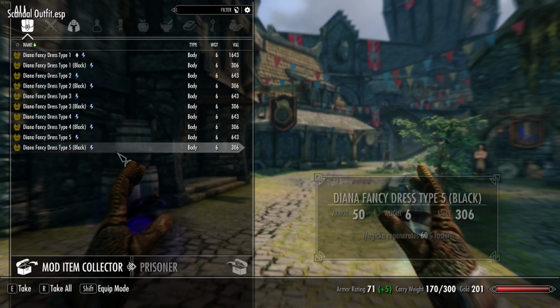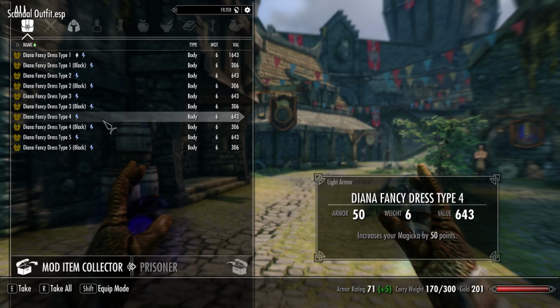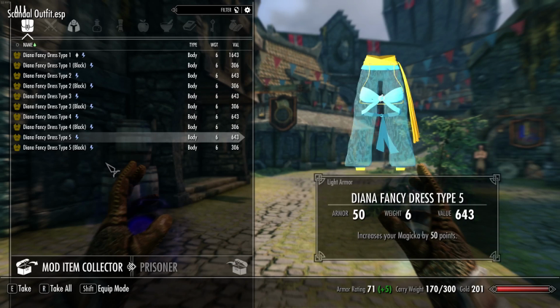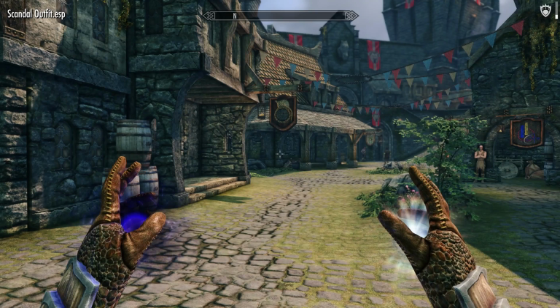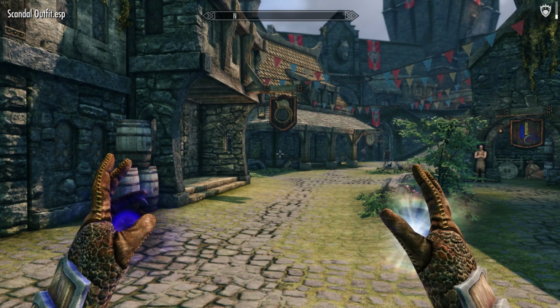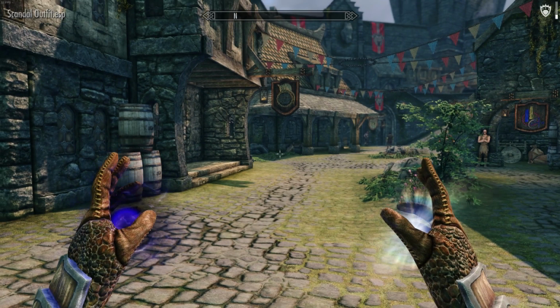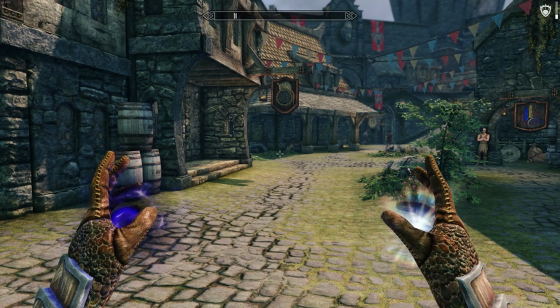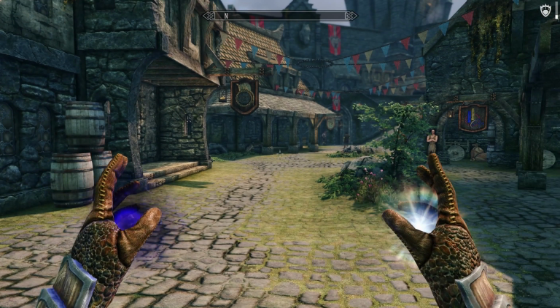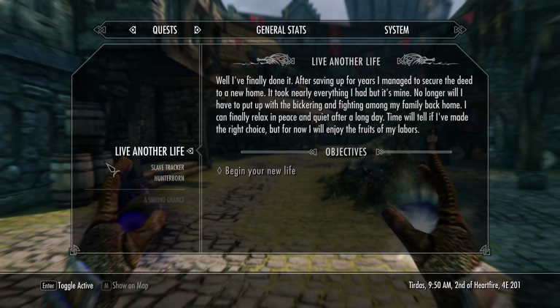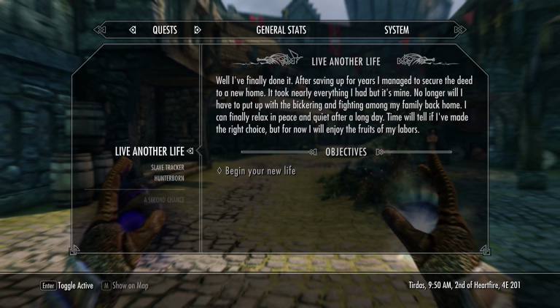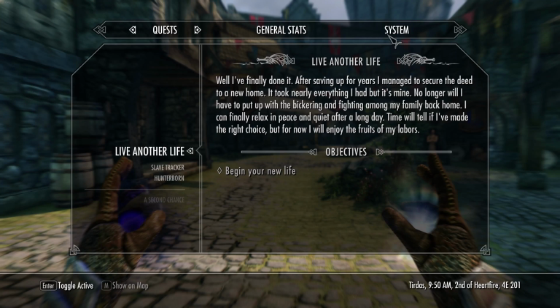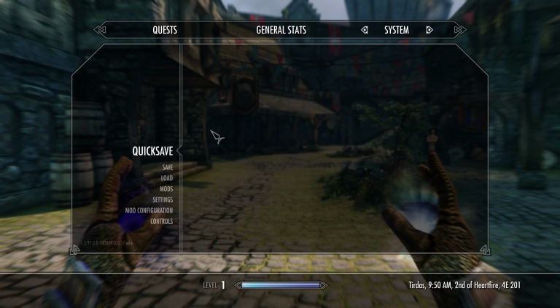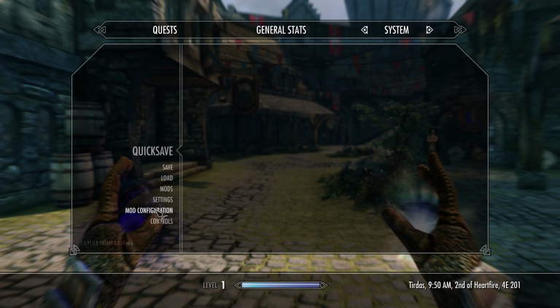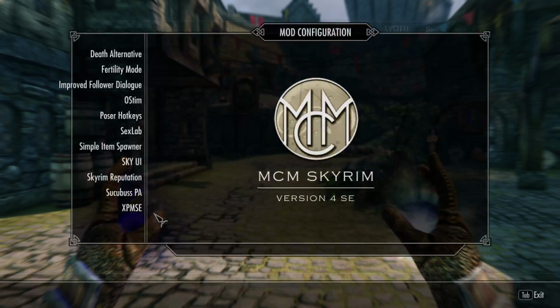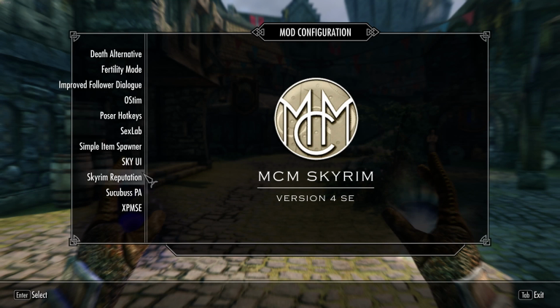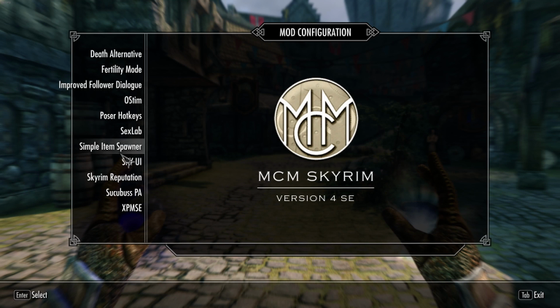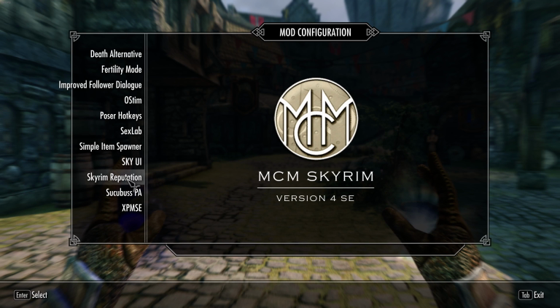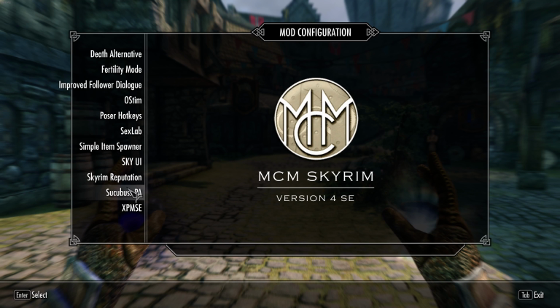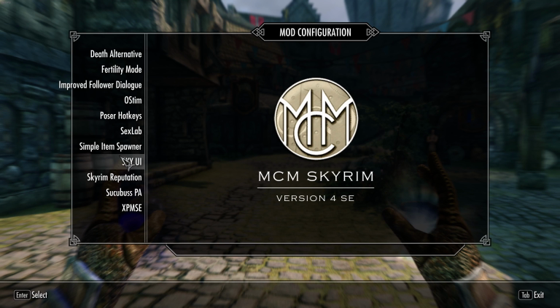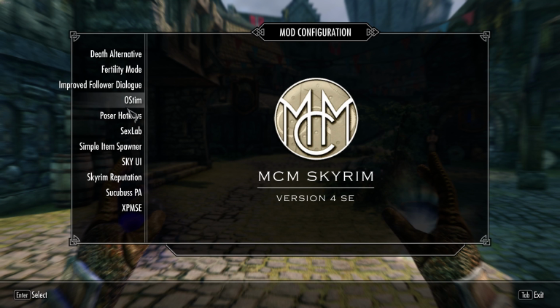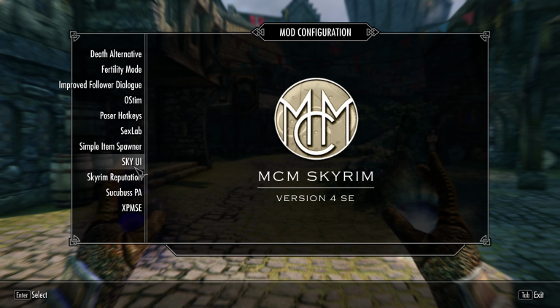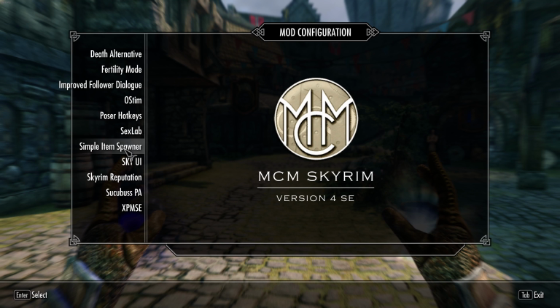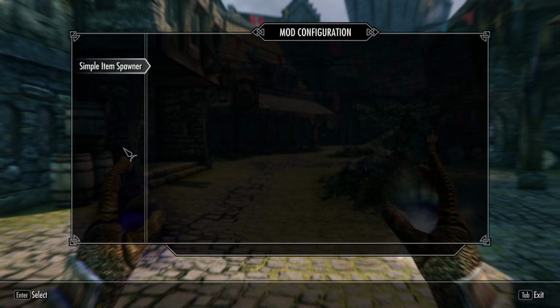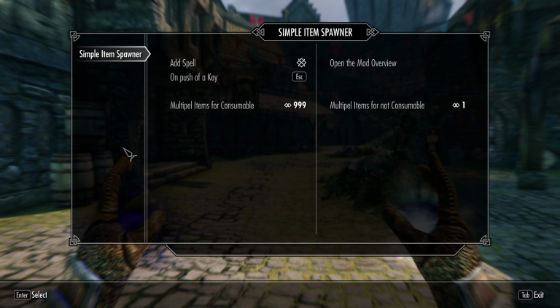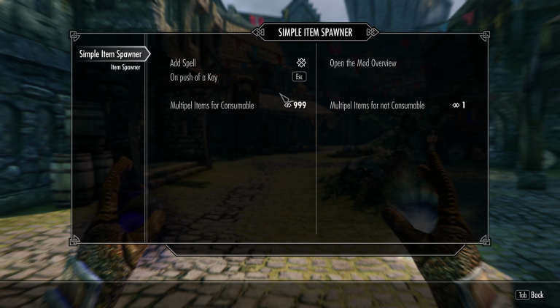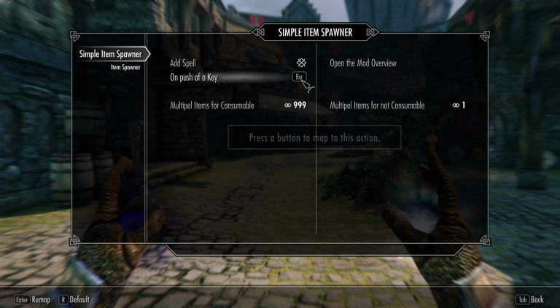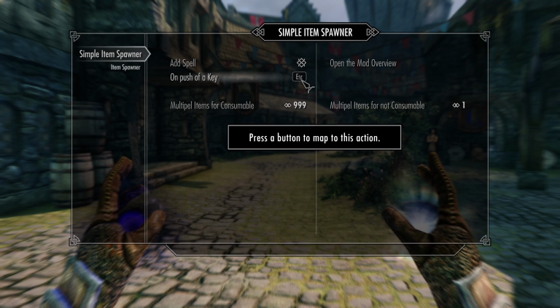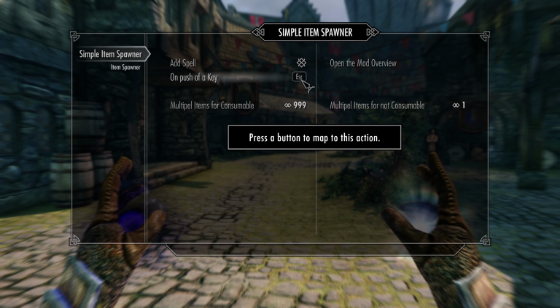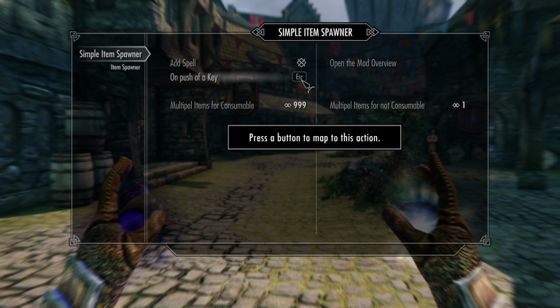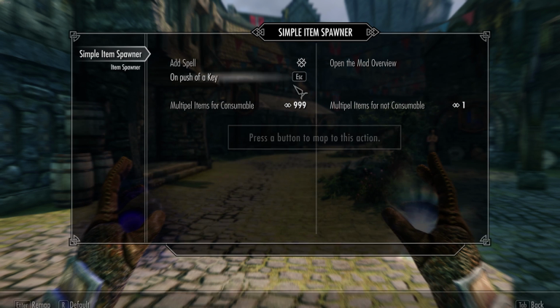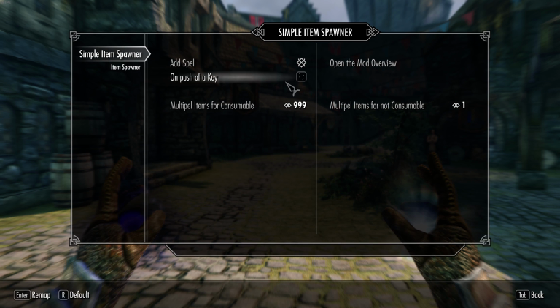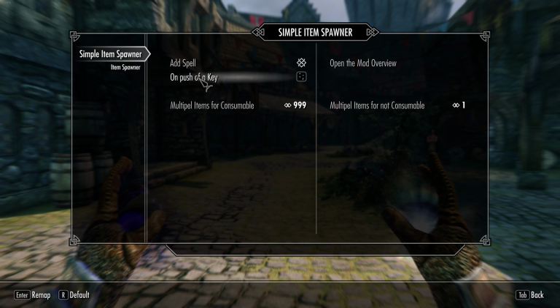There are no consumables here, but you saw it will show all the items that are contained. Now let's see the other options — push of a key.